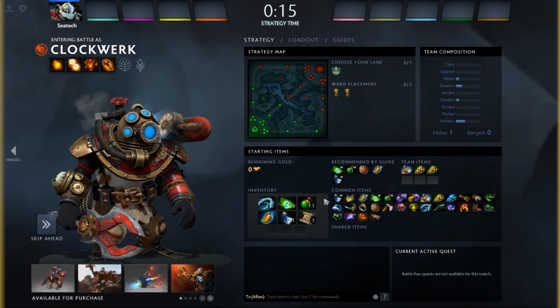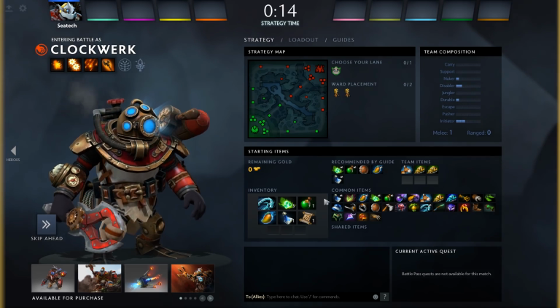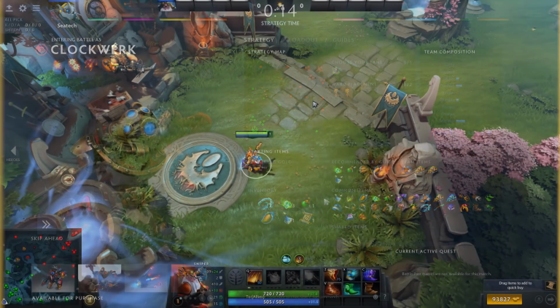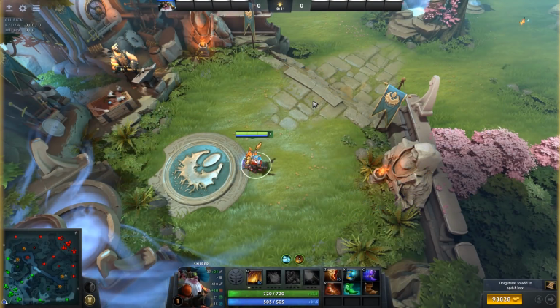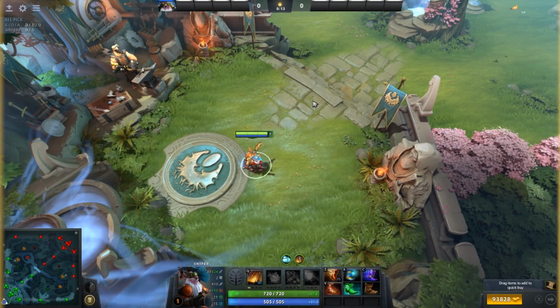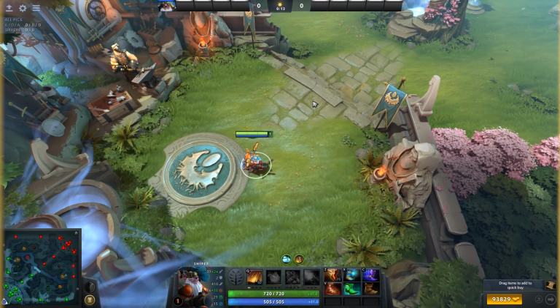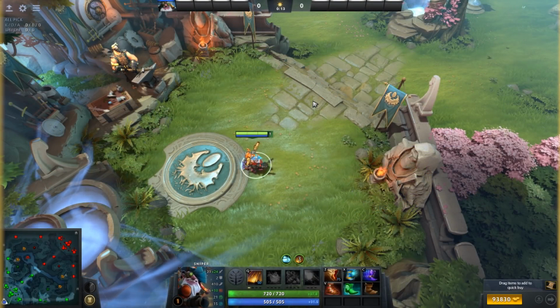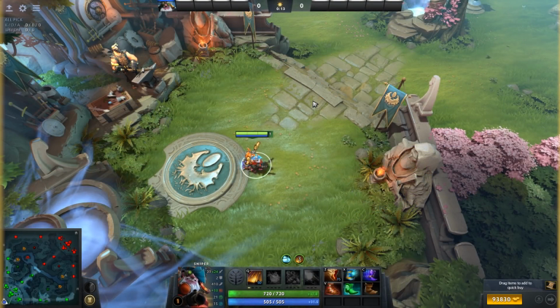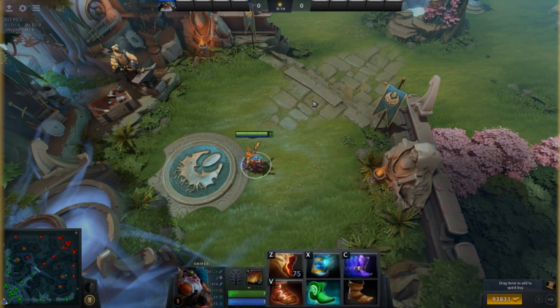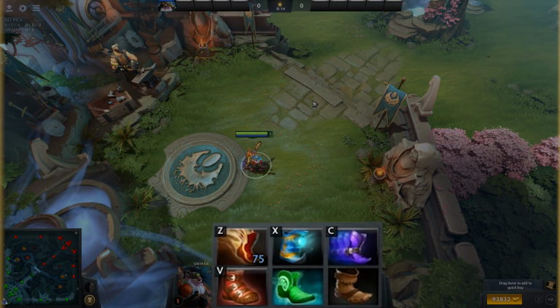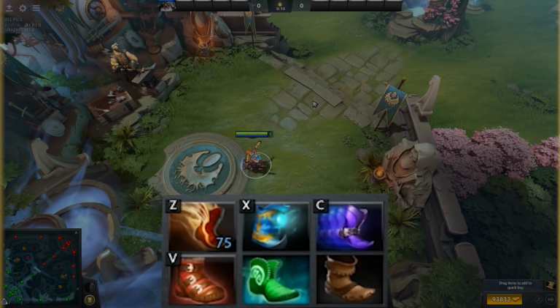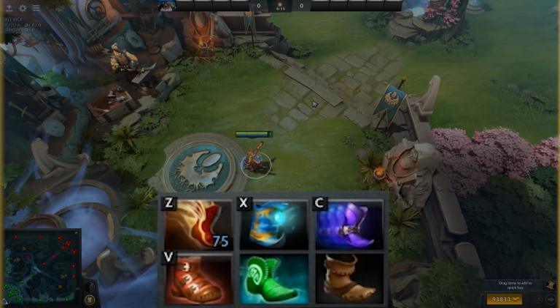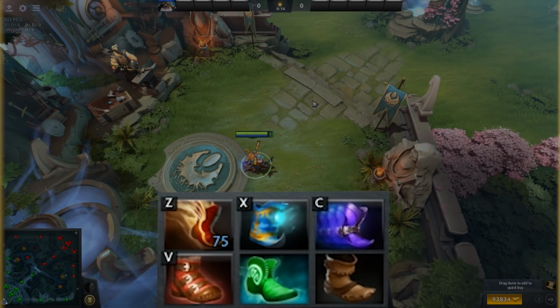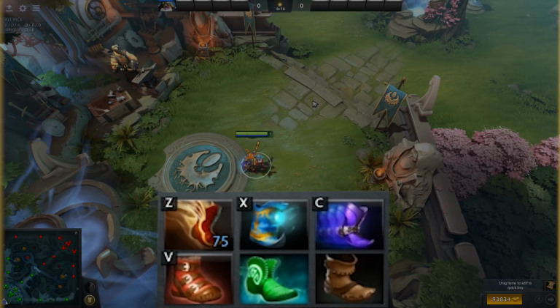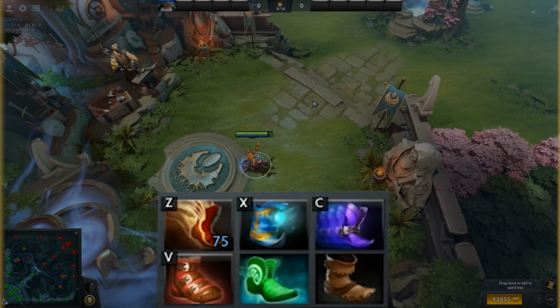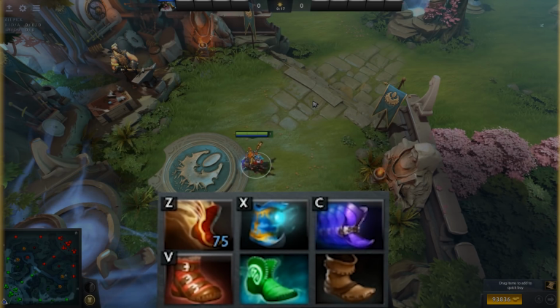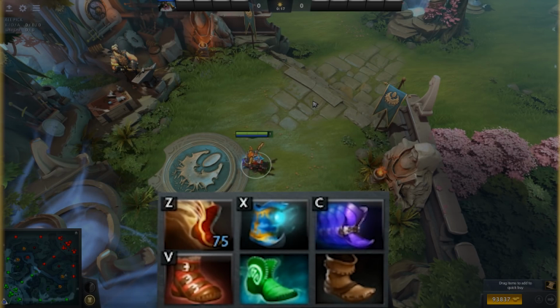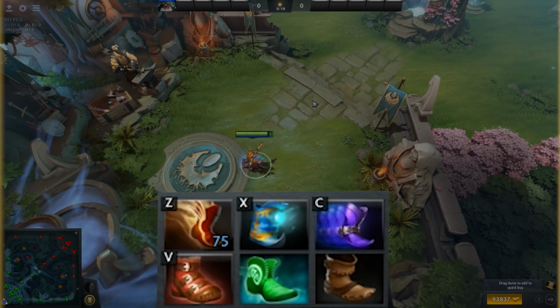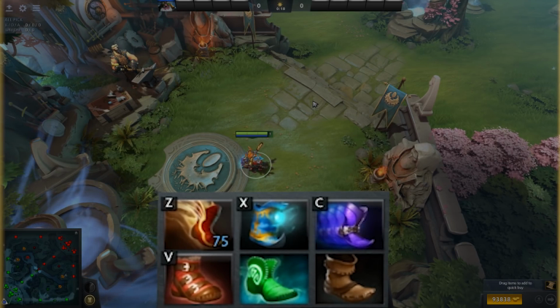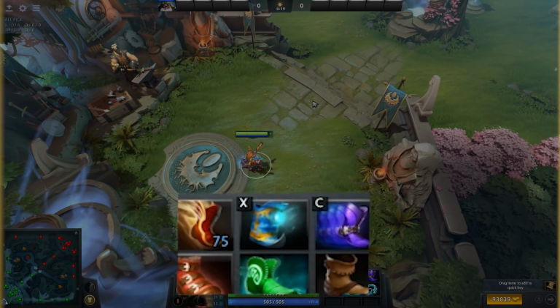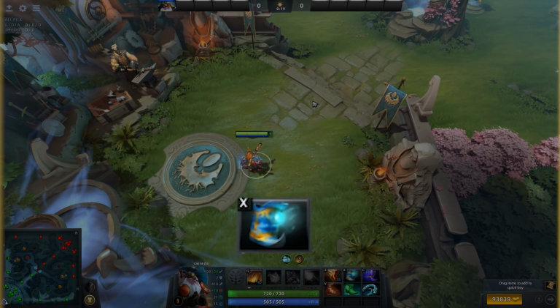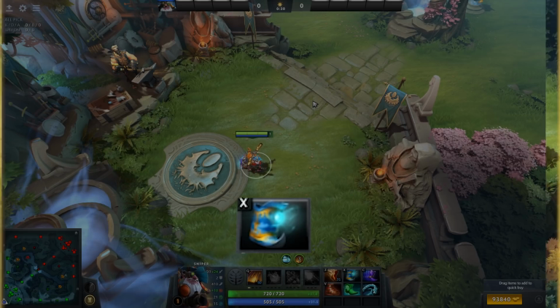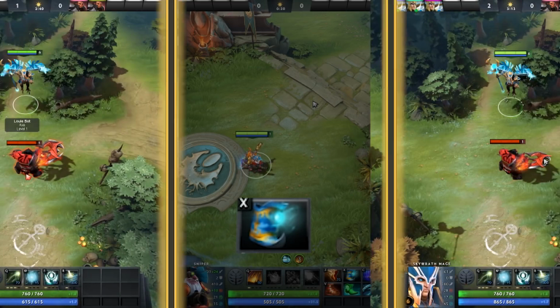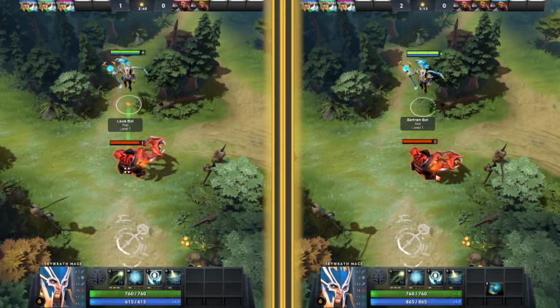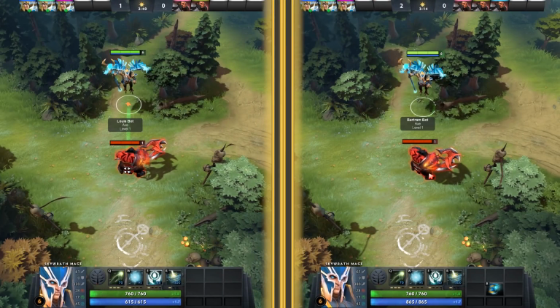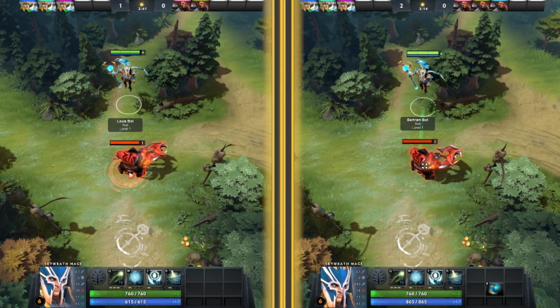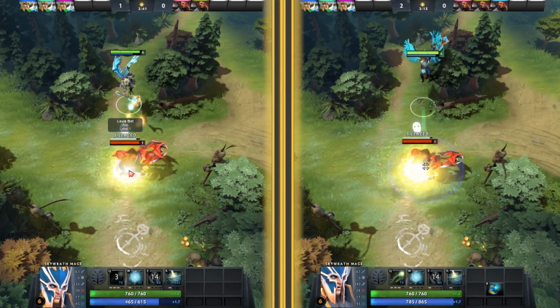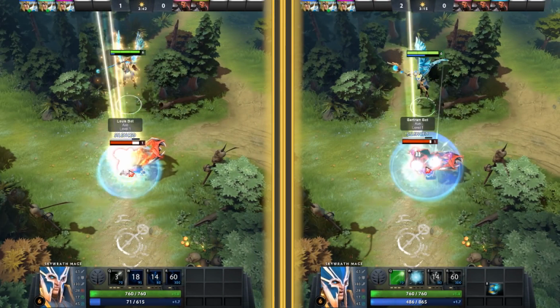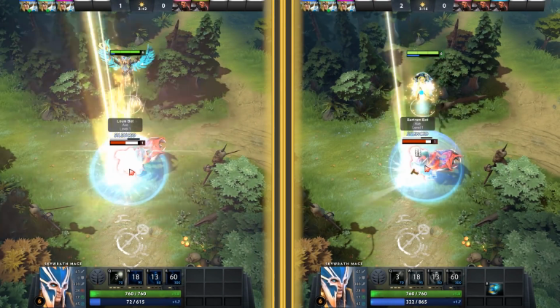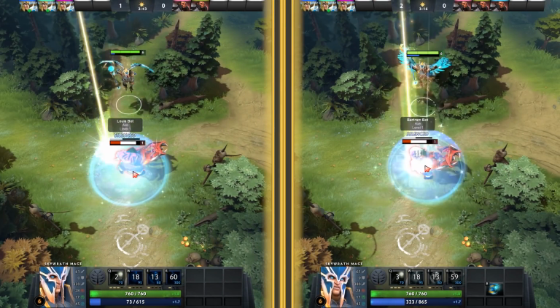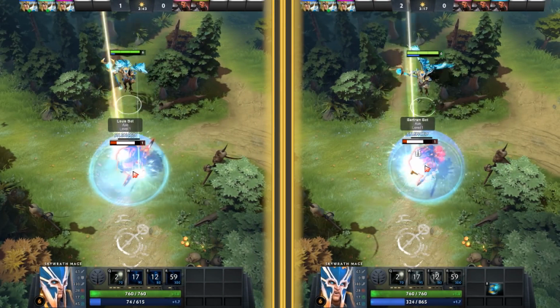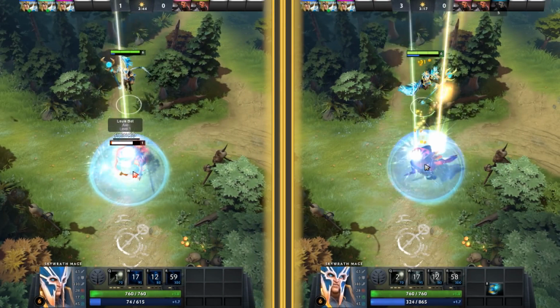Oftentimes one of your first item upgrades will be your boots. There are a handful of choices and you'll usually want to upgrade them to make your hero and your skills more effective. Arcane Boots, for example, is a great way to increase your mana pool and provide some MP restore to yourself and allies if you have big mana needs.